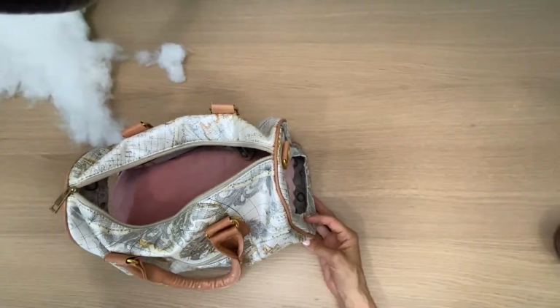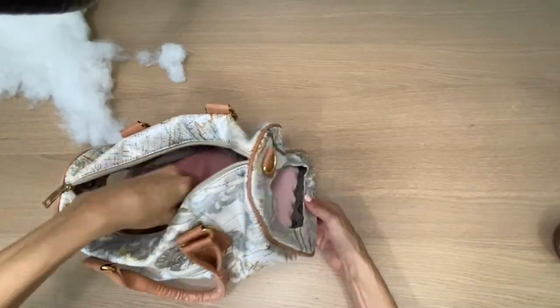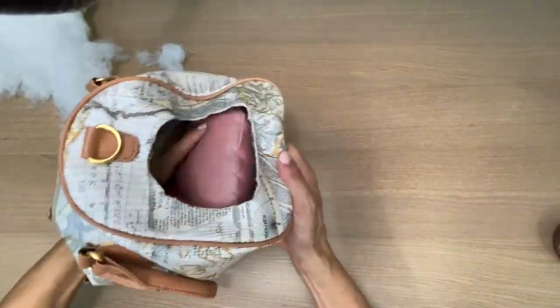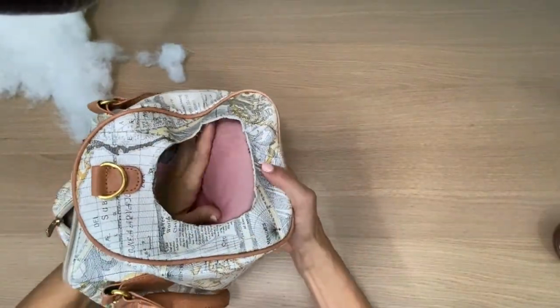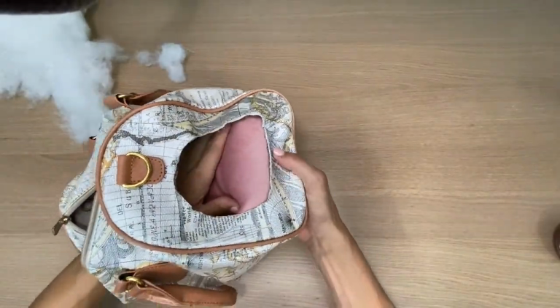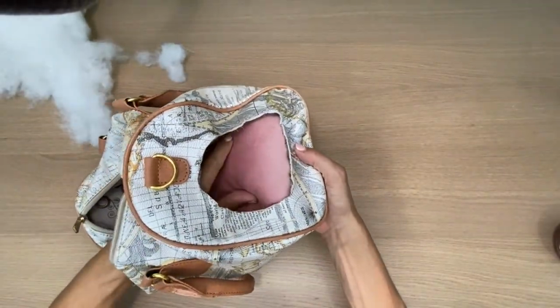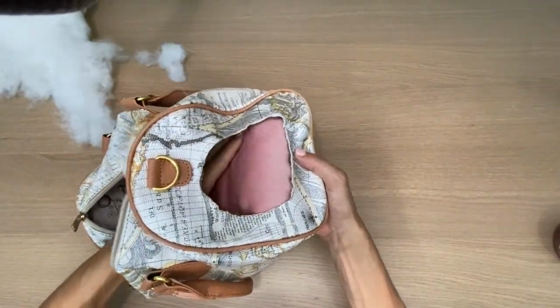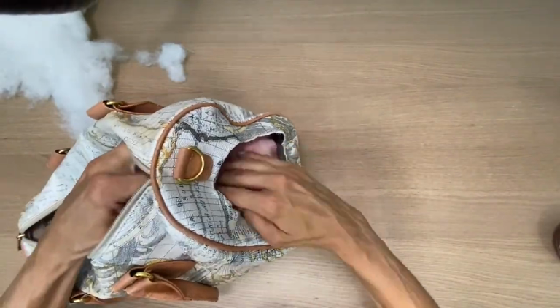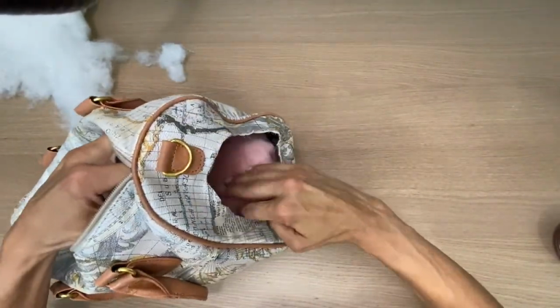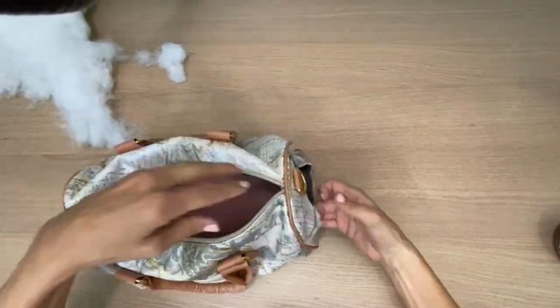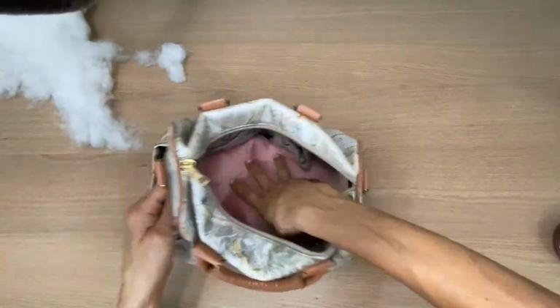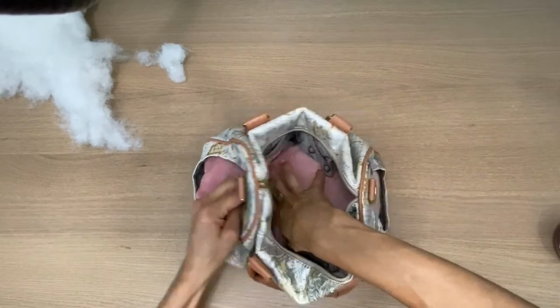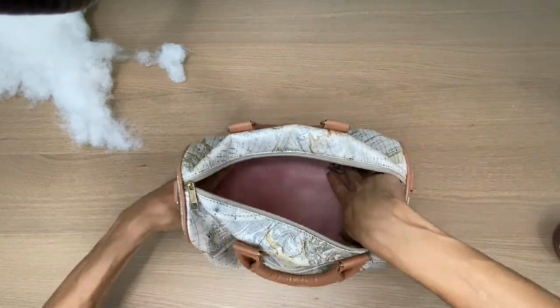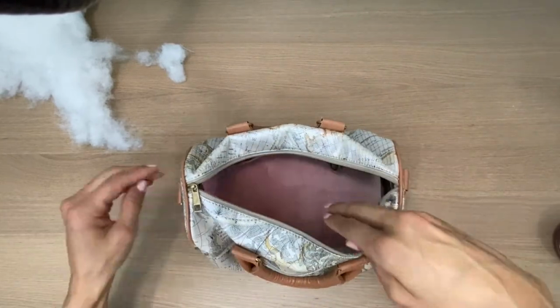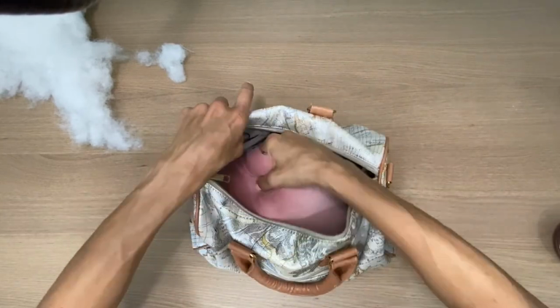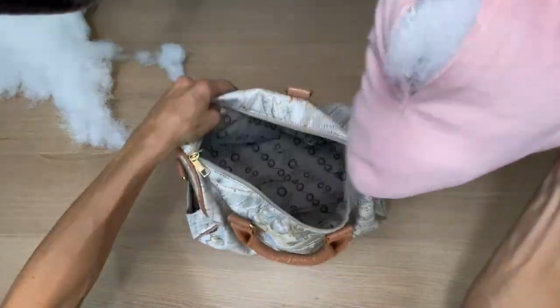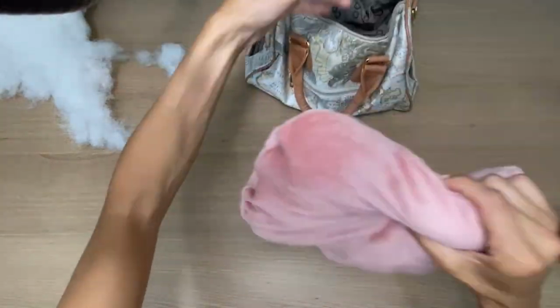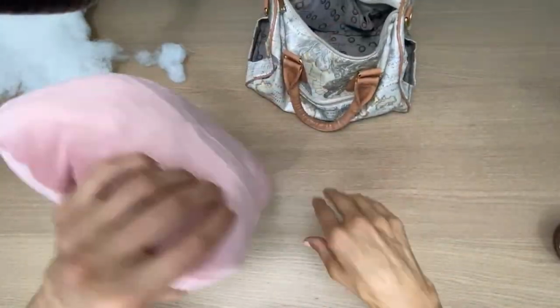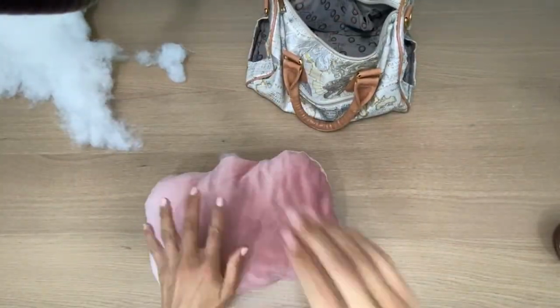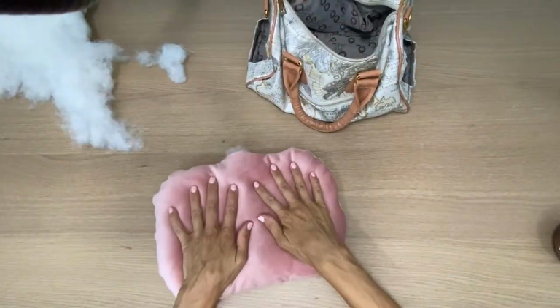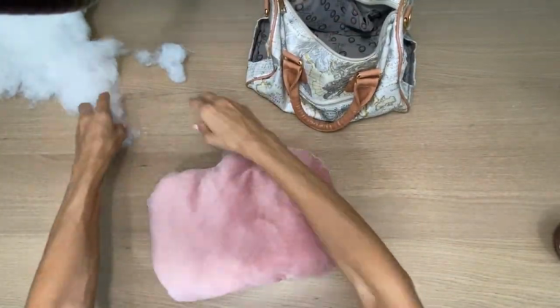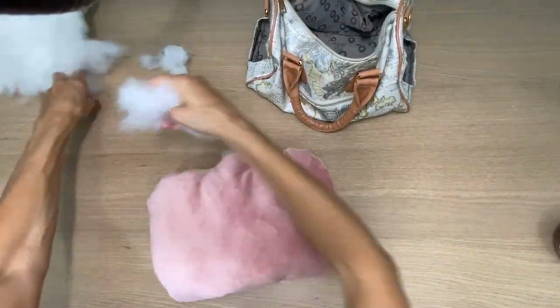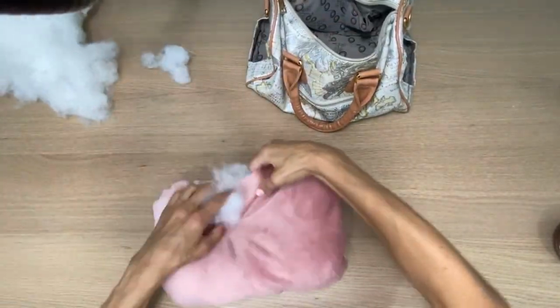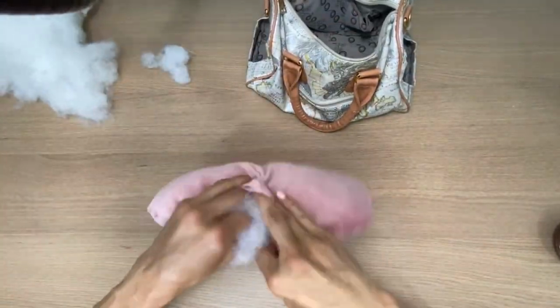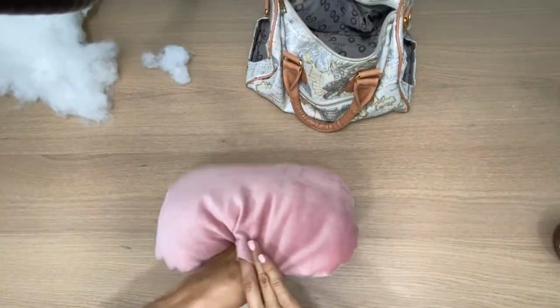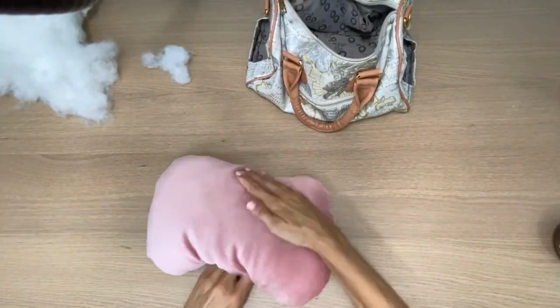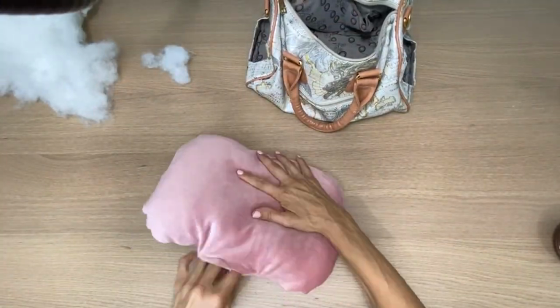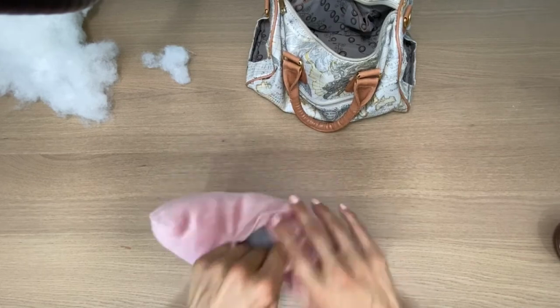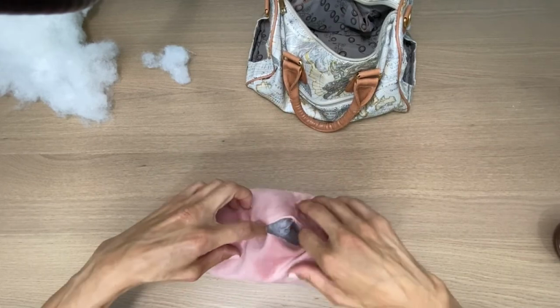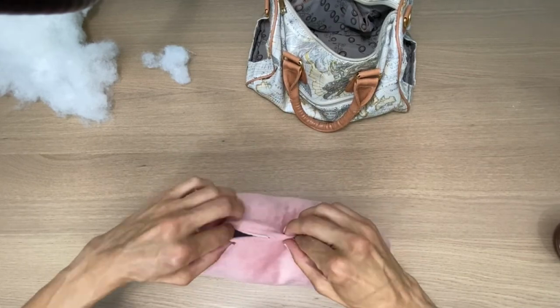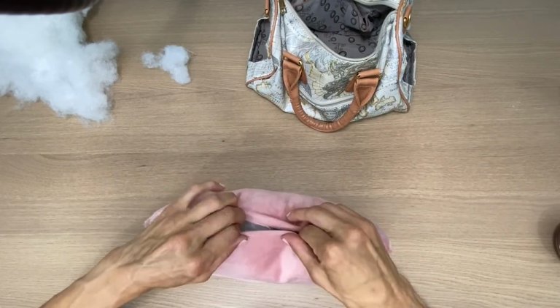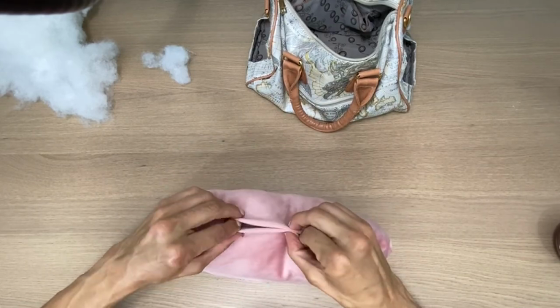I love this. What I'm going to do now is just bring it back over to the sewing machine and close off the opening.